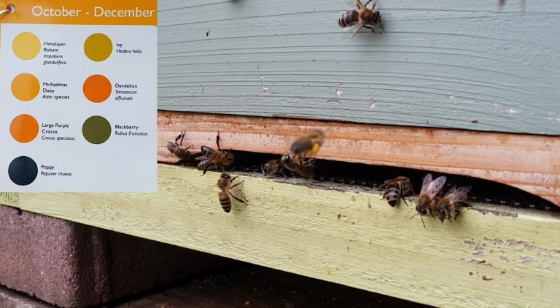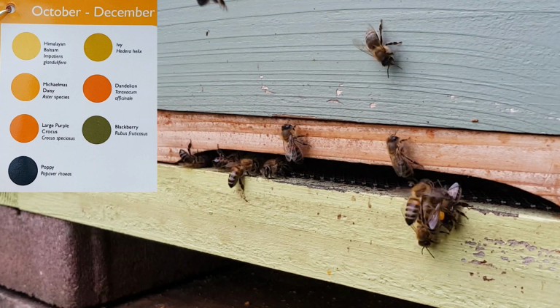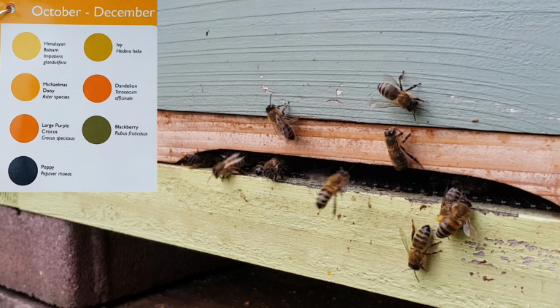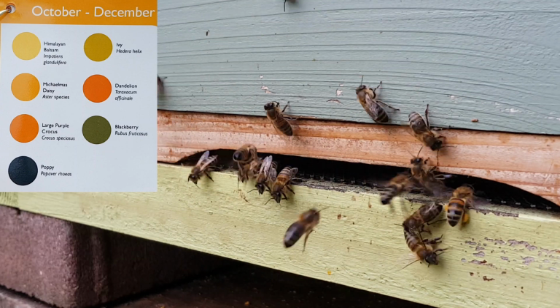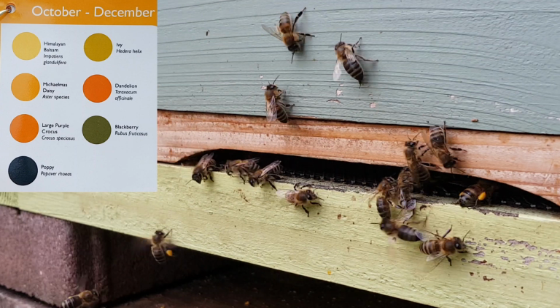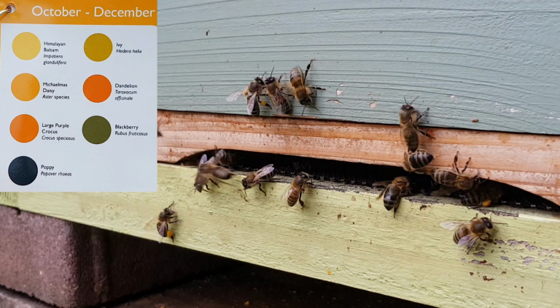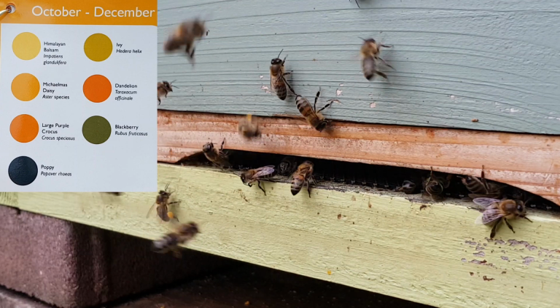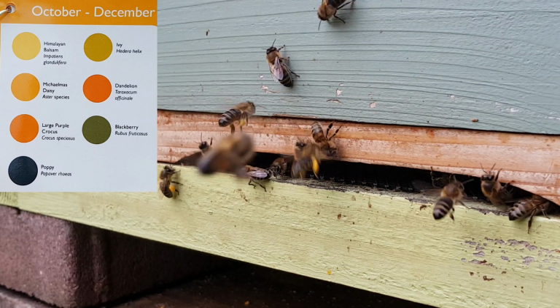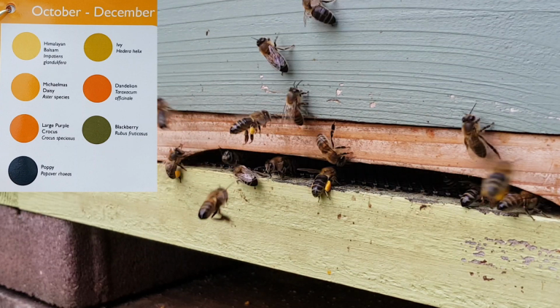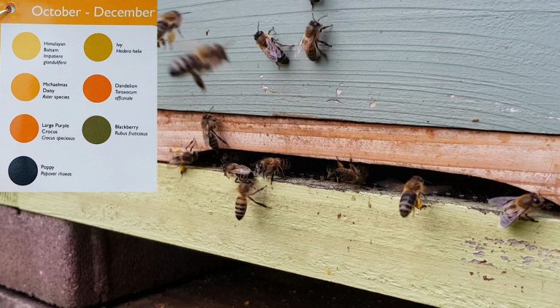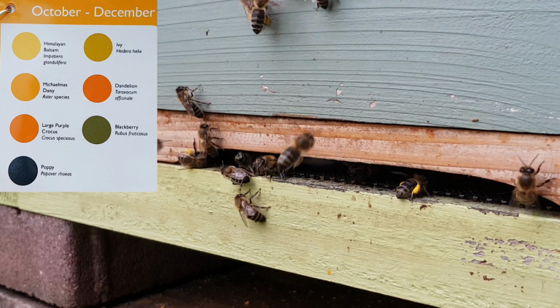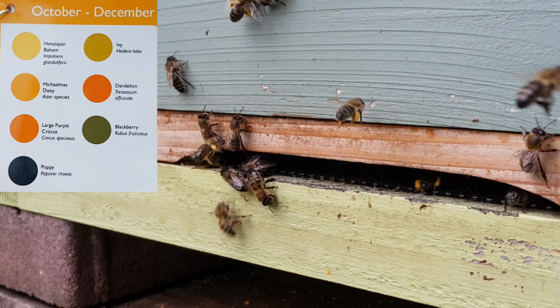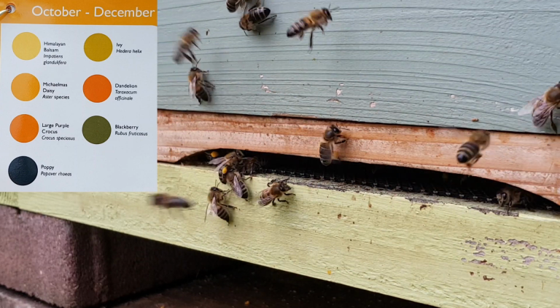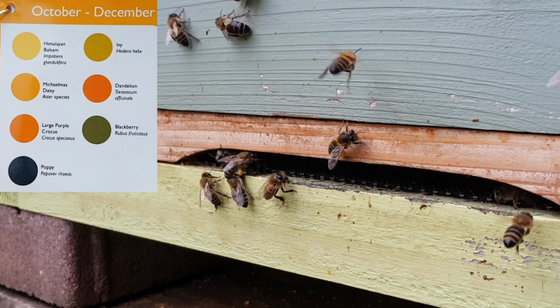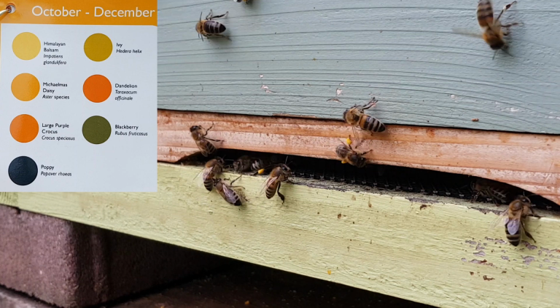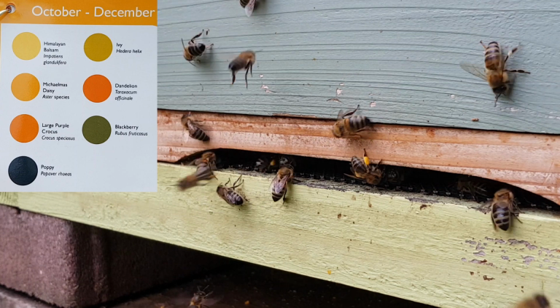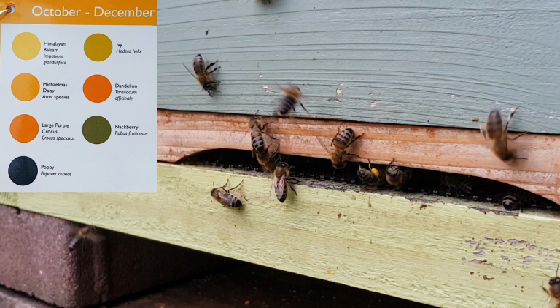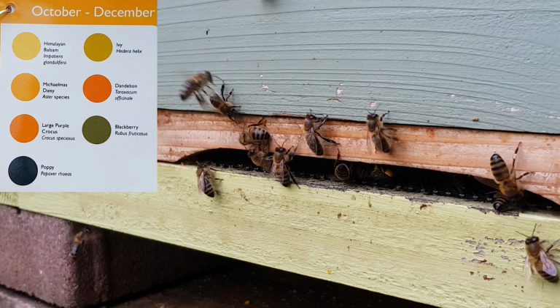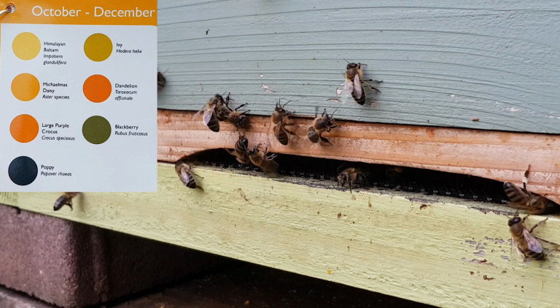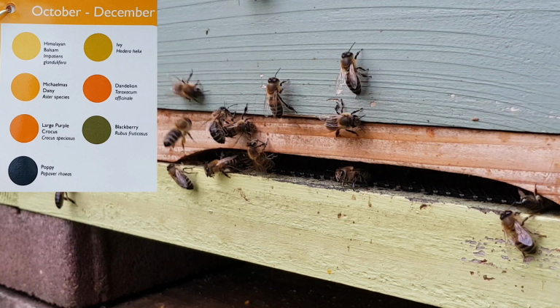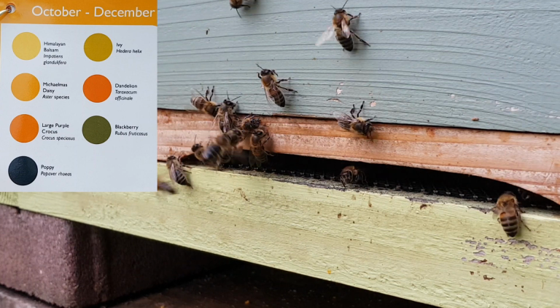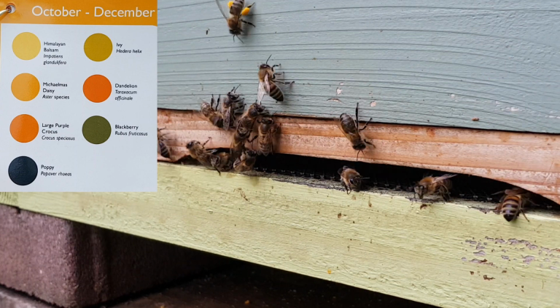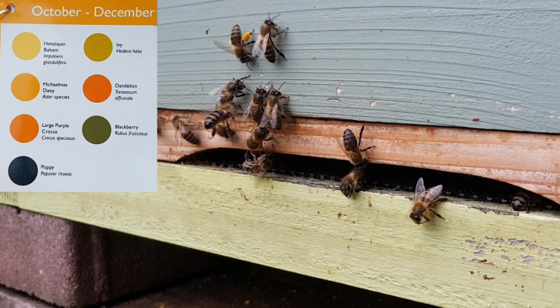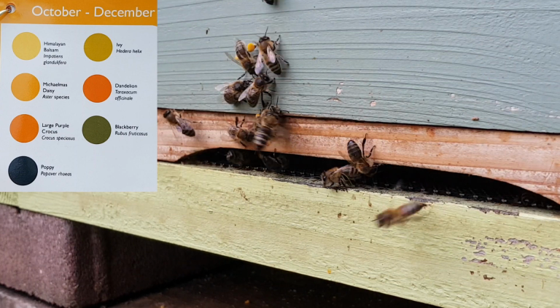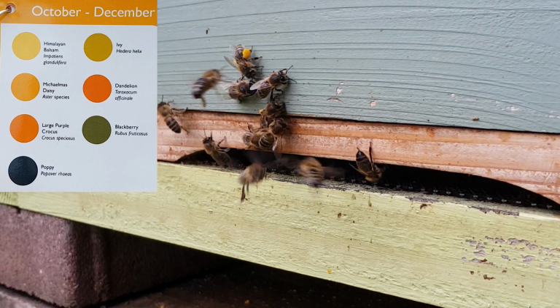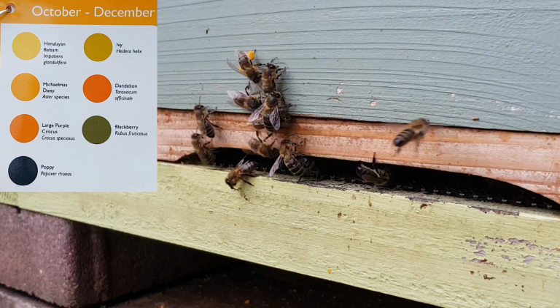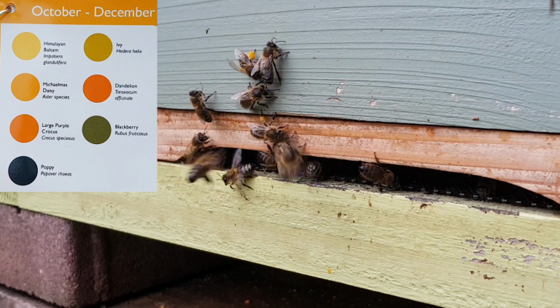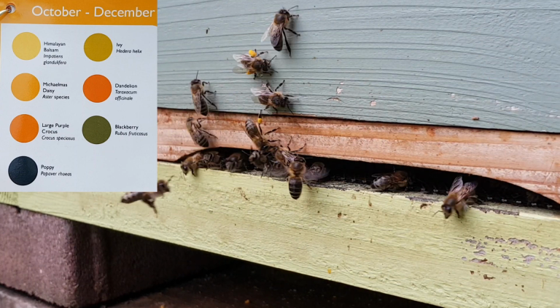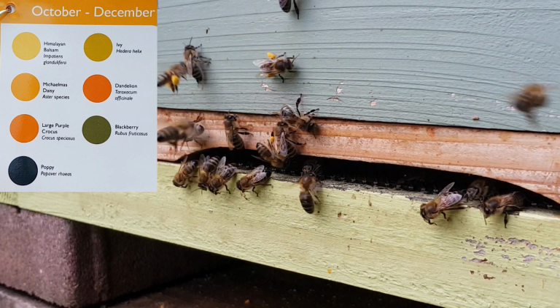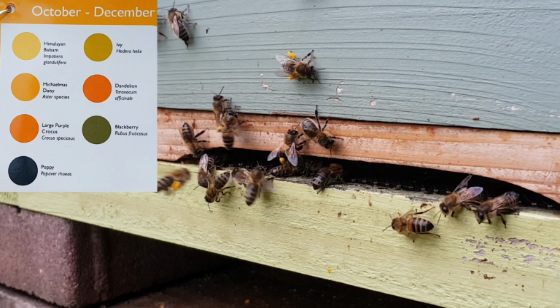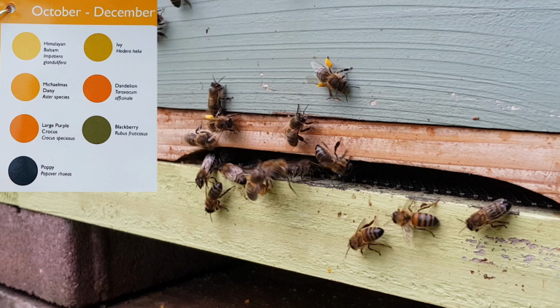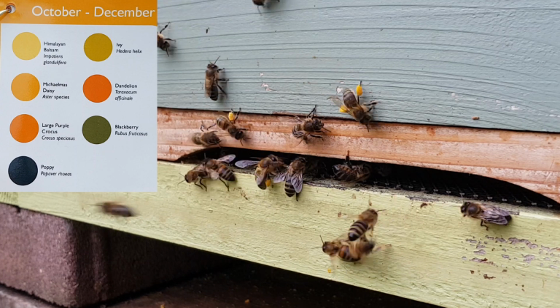So what do you think the bees are collecting? Himalayan balsam, ivy, michaelmas daisy, dandelion, or large purple flowering crocus?